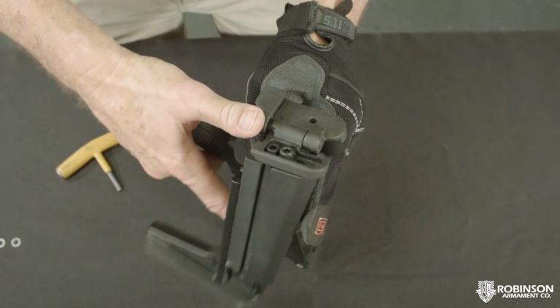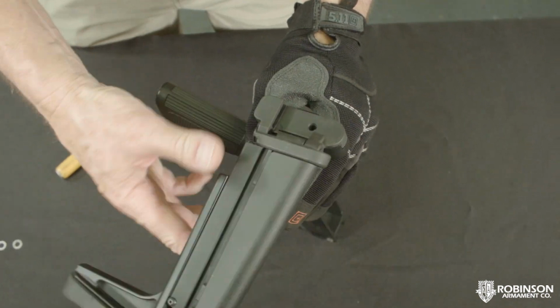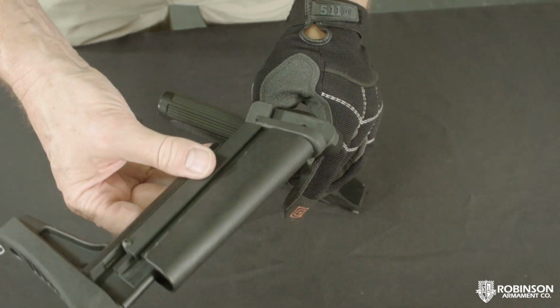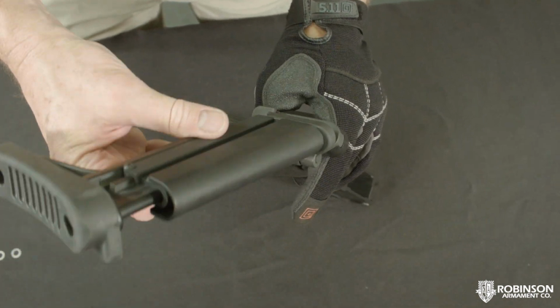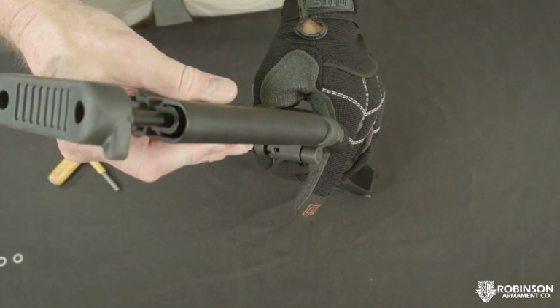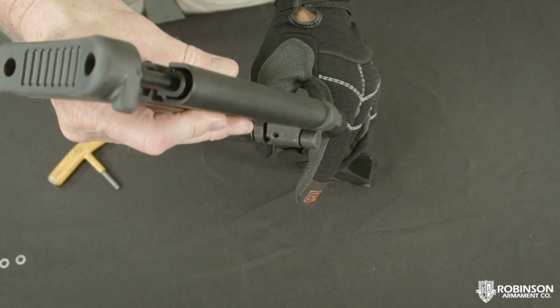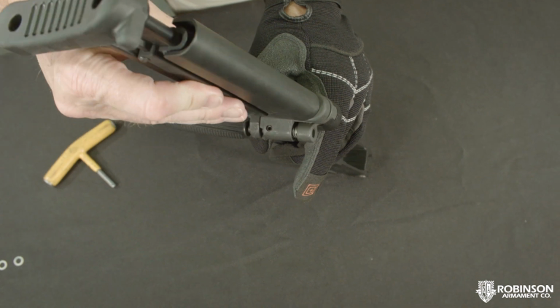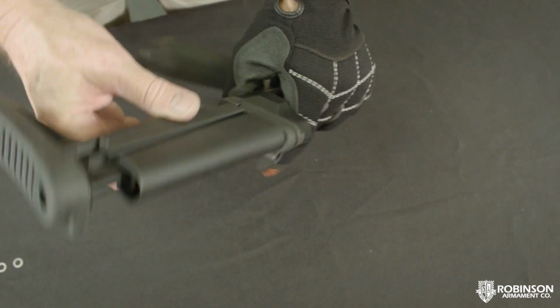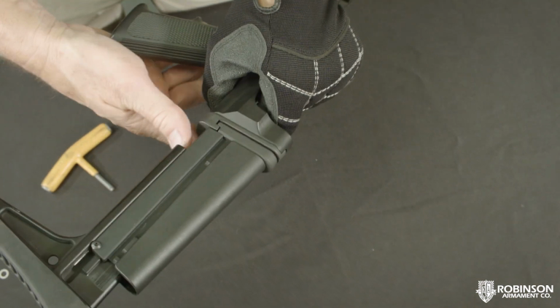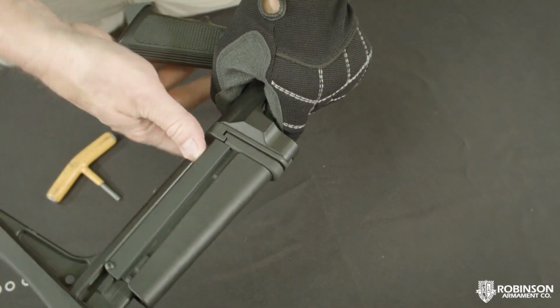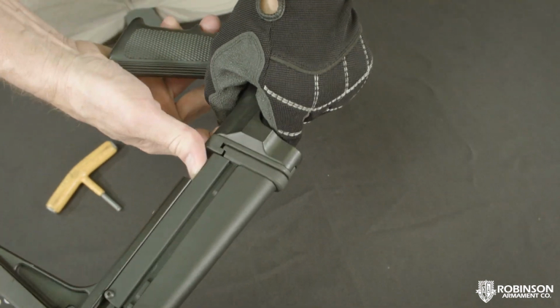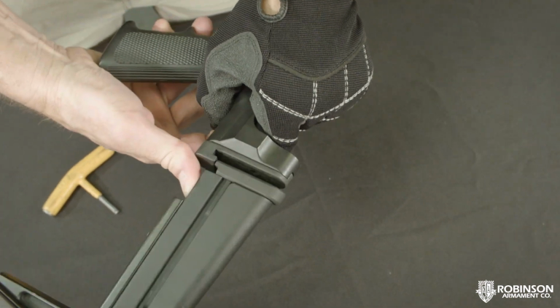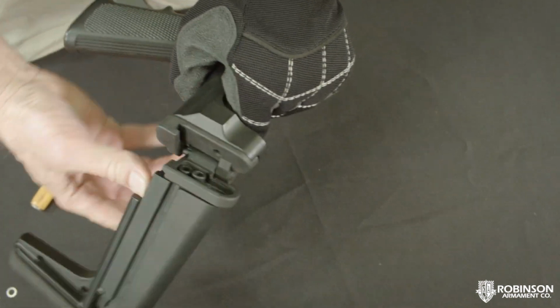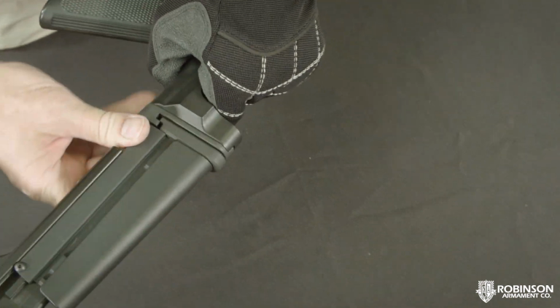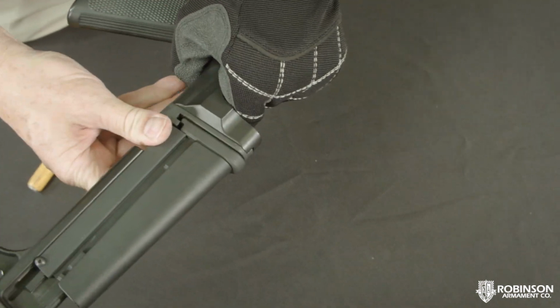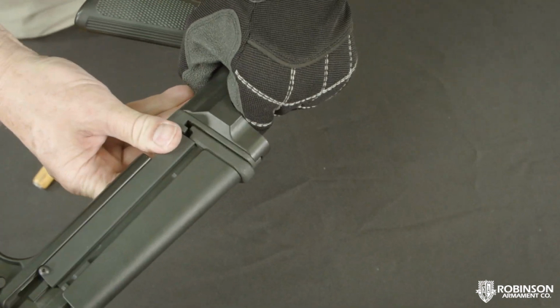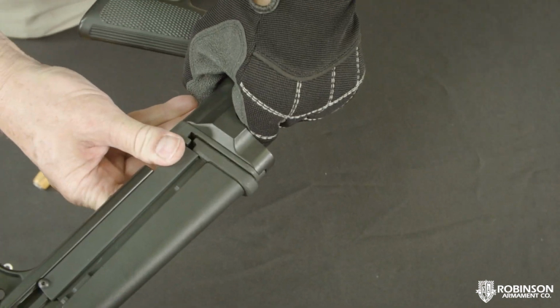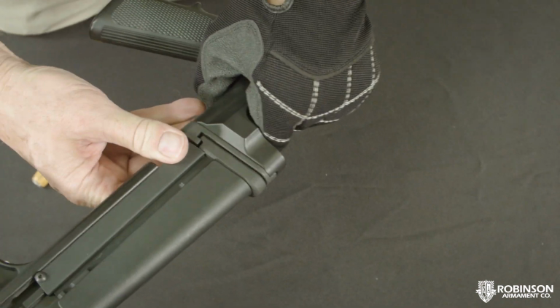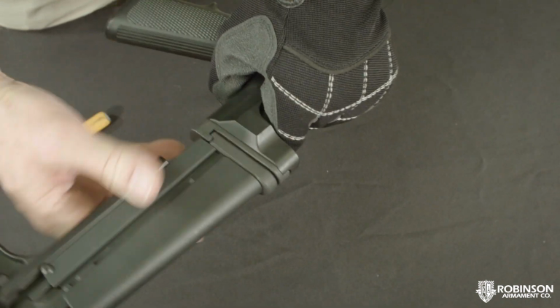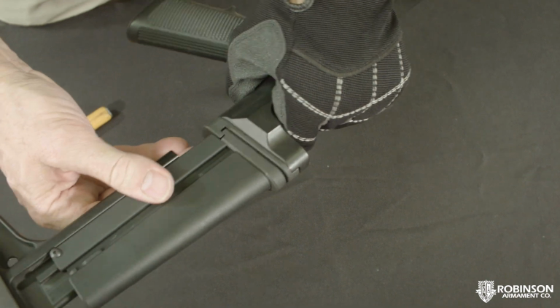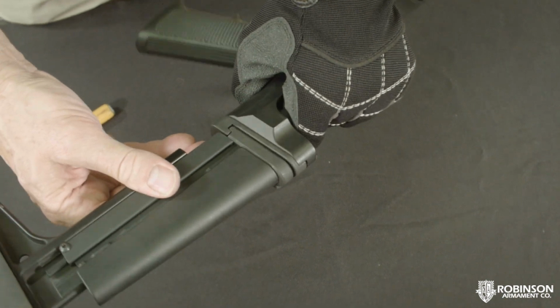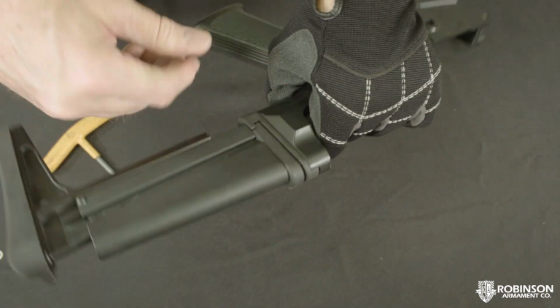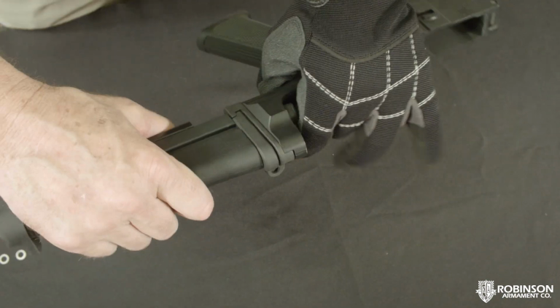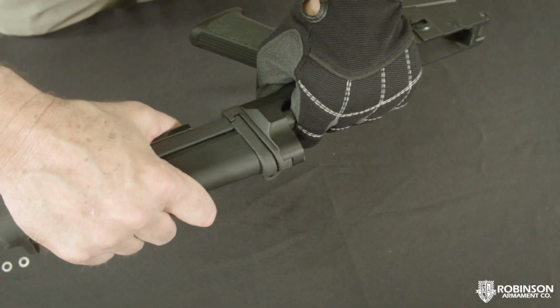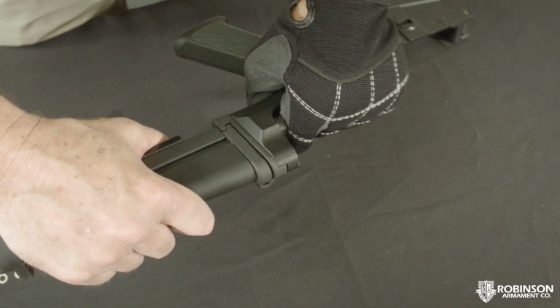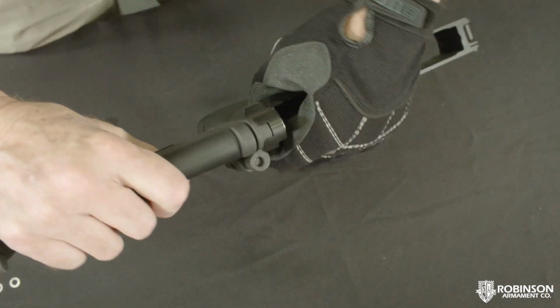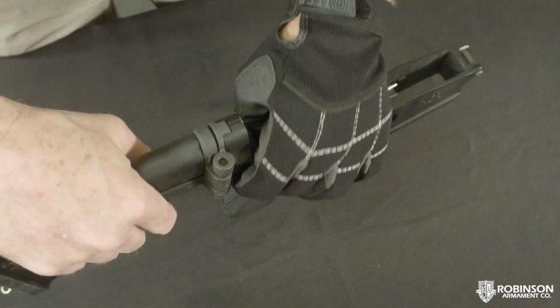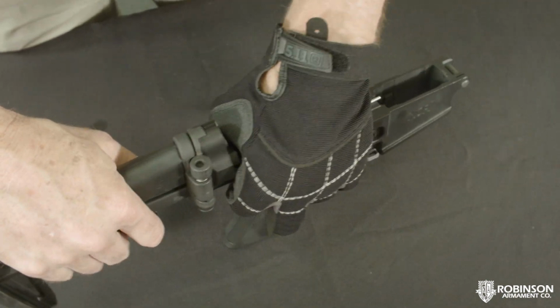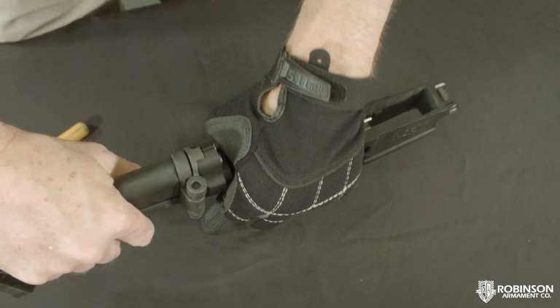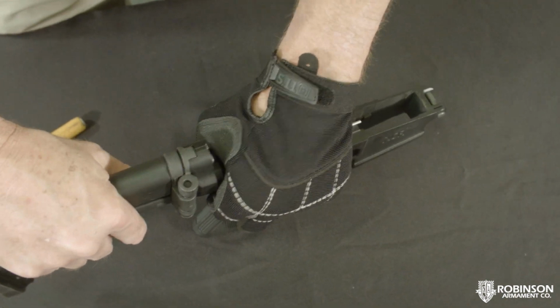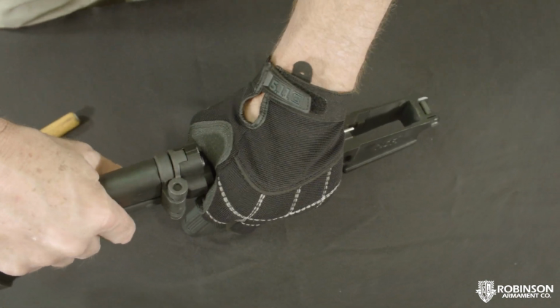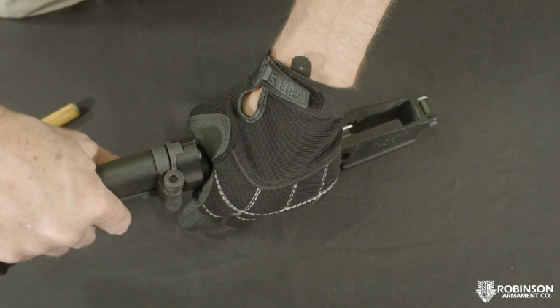If you put too many shims on, it's not going to shut all the way — it's going to look something like this. You want to make sure it shuts completely, but then it has no wobble to it.